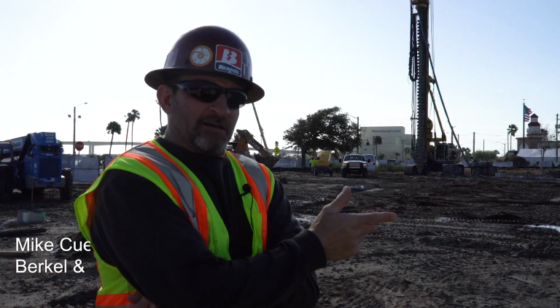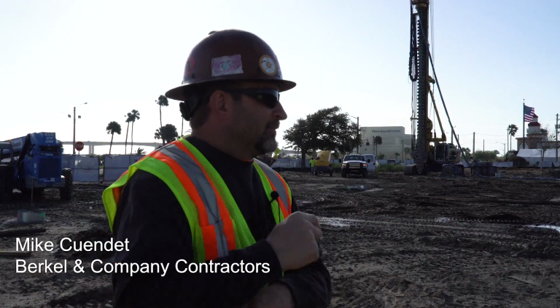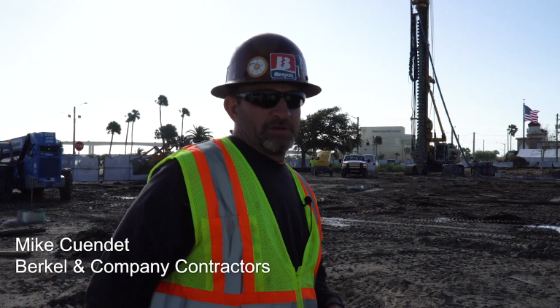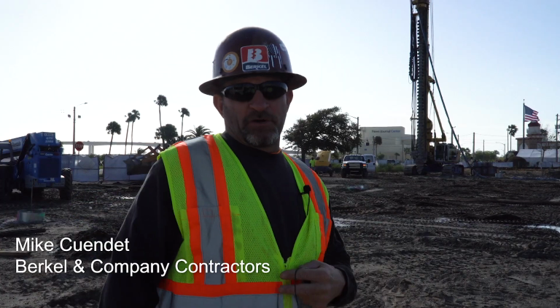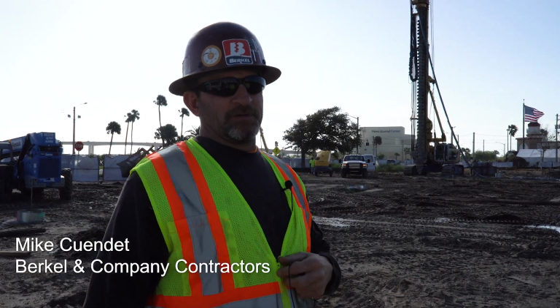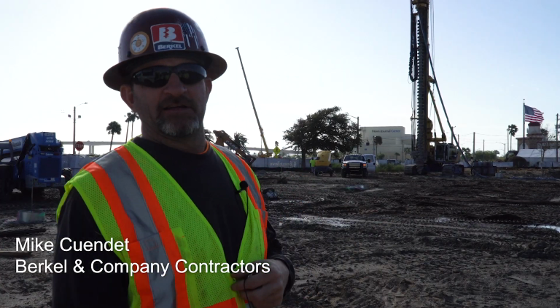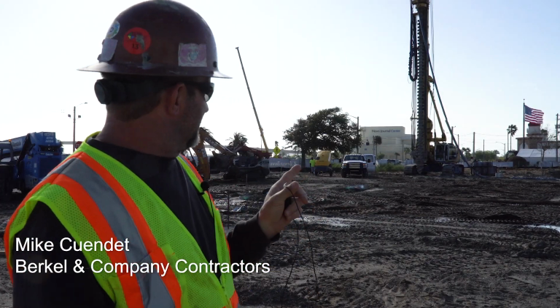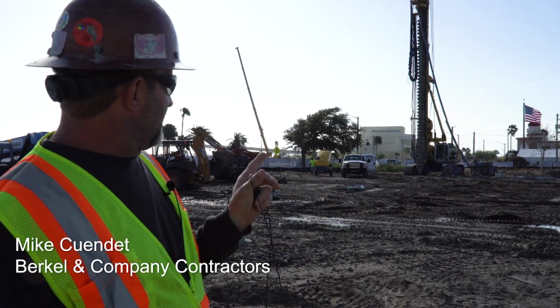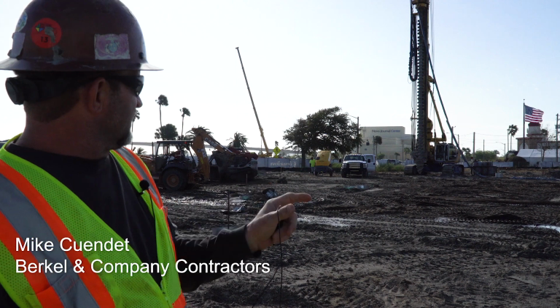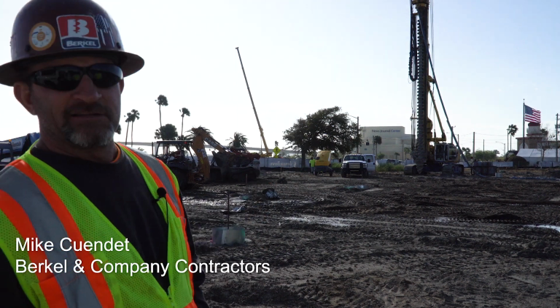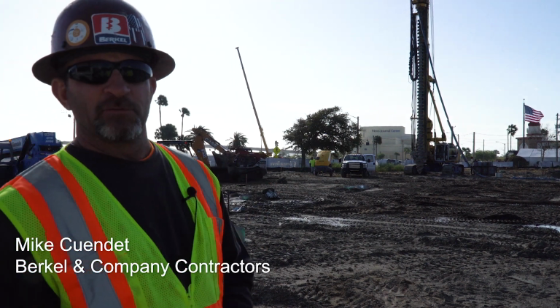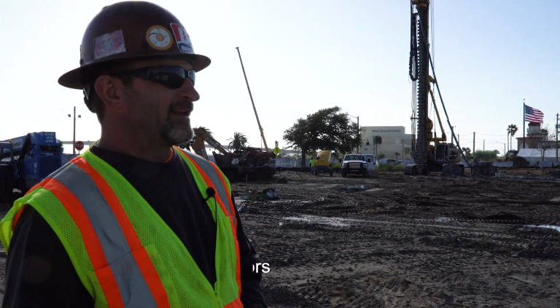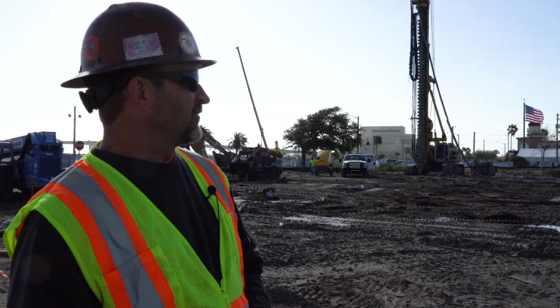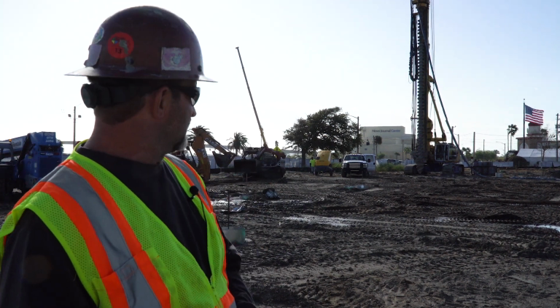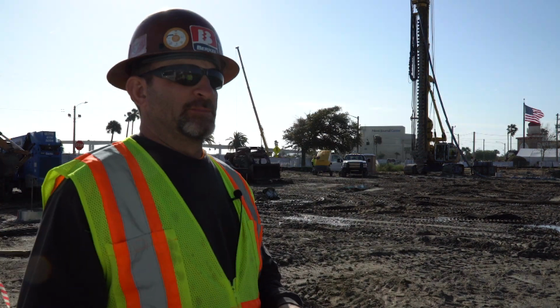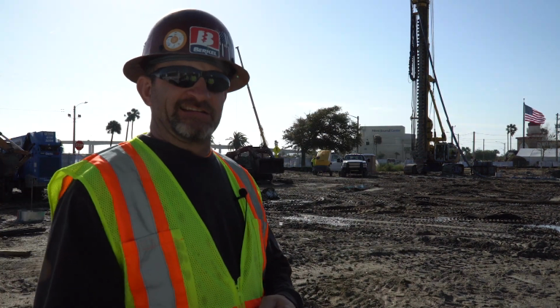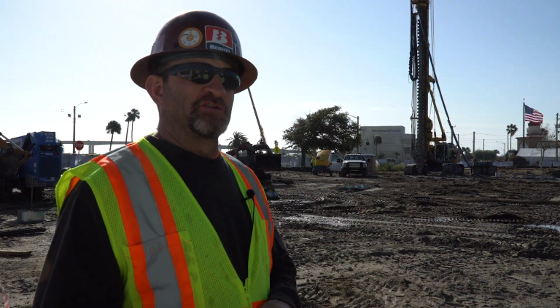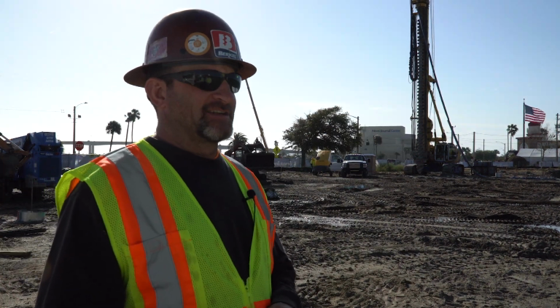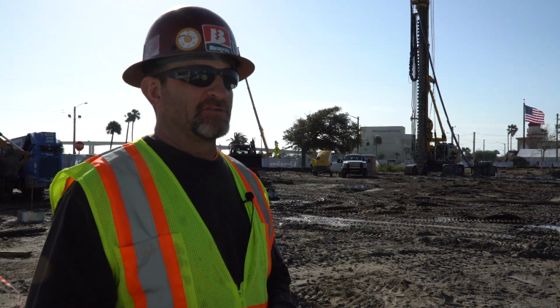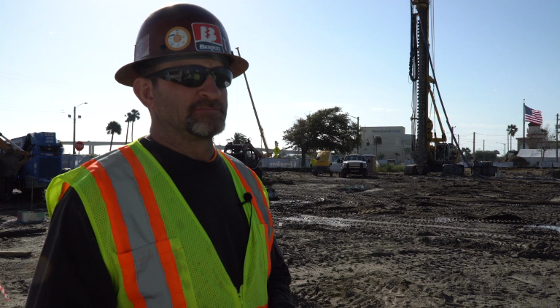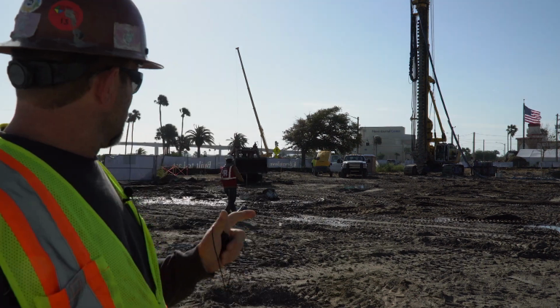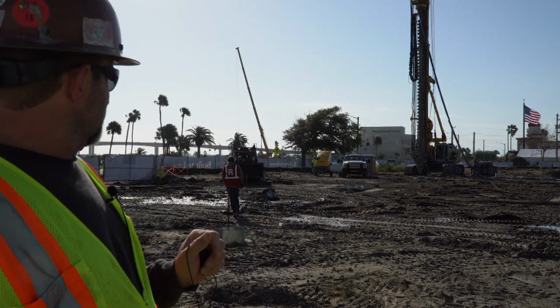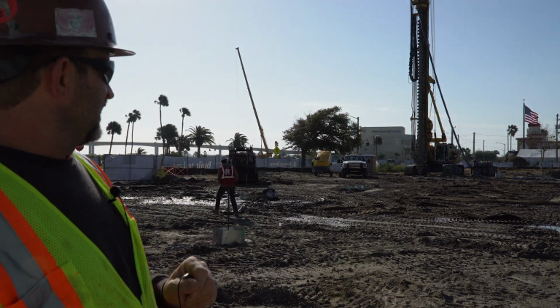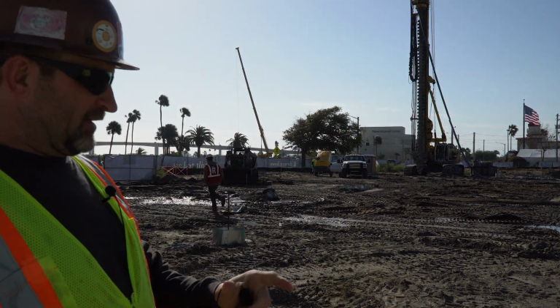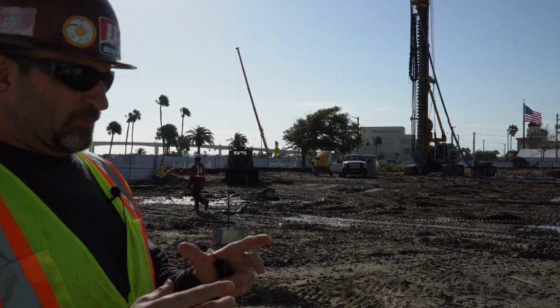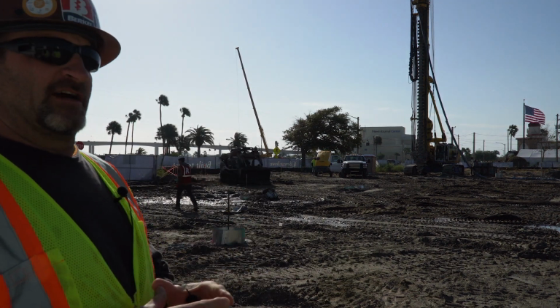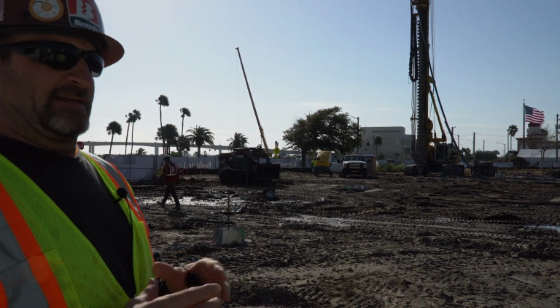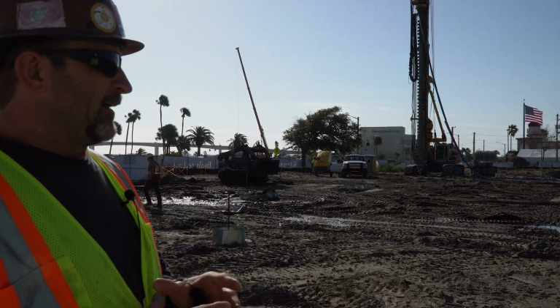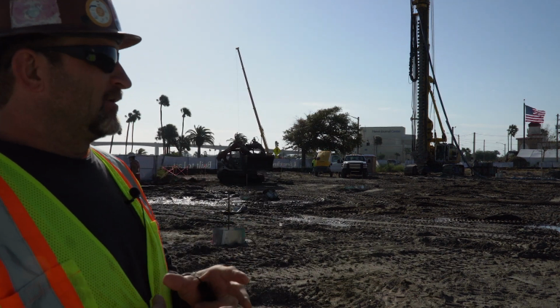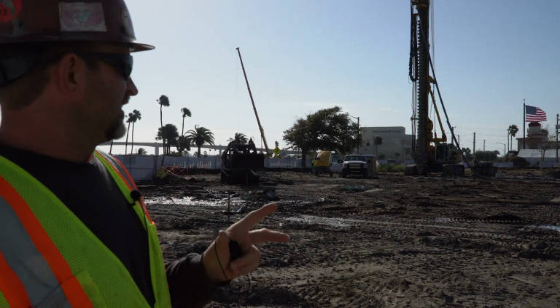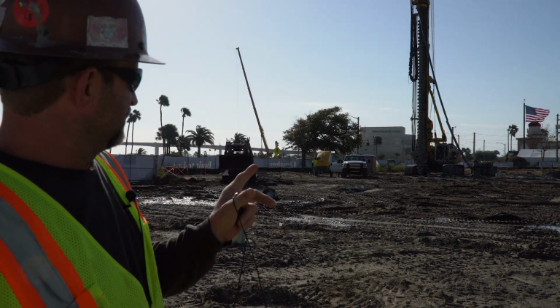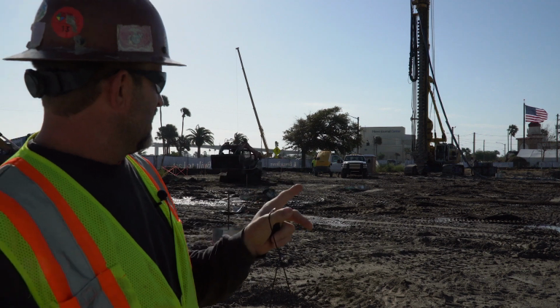Hey, I'm Mike with Burkle and Company. We're putting in the auger cast piling for the Brown & Brown headquarters. We're going to be putting in 269 piles. We have our surveyors on site — they lay the individual points out in the building itself, in the pile caps.